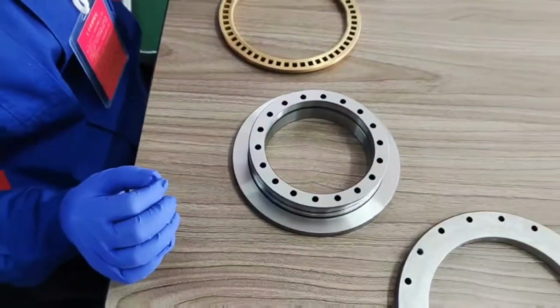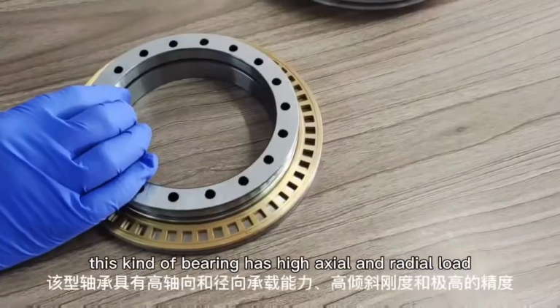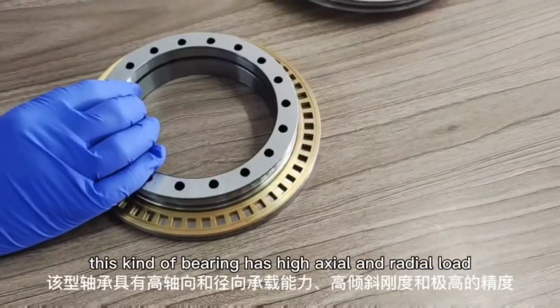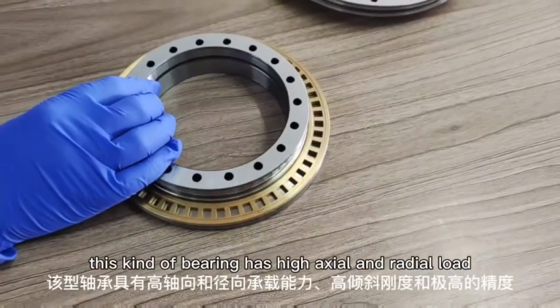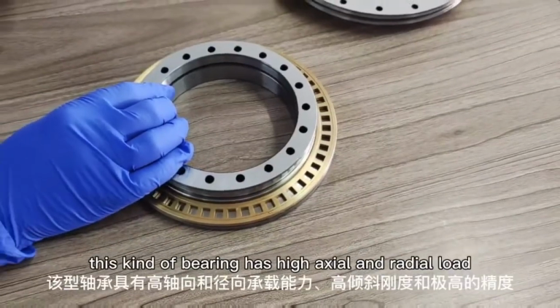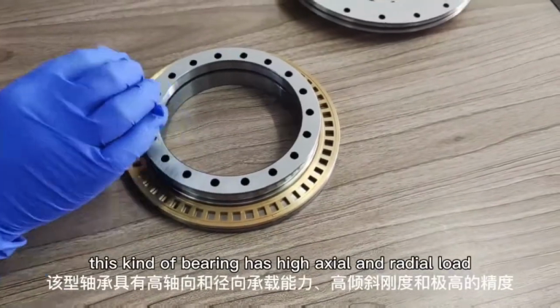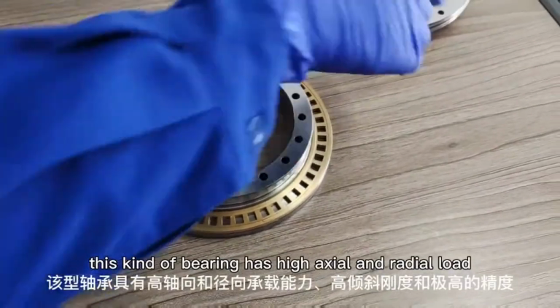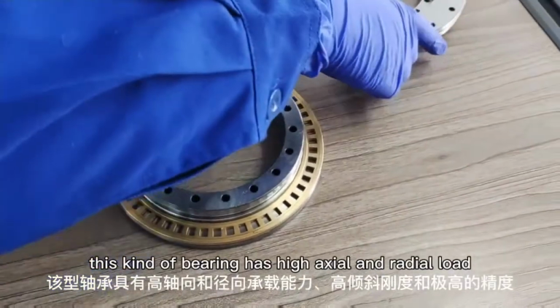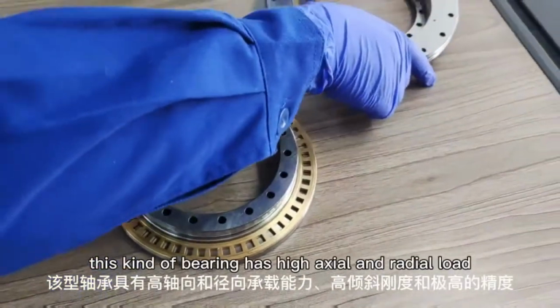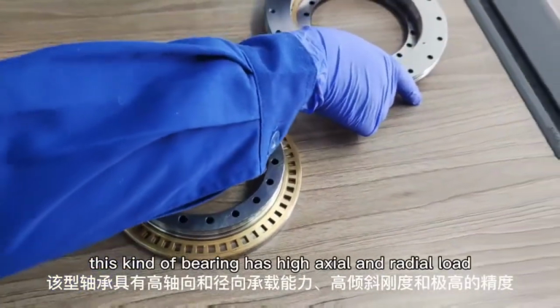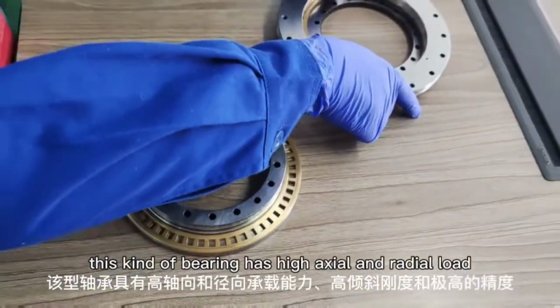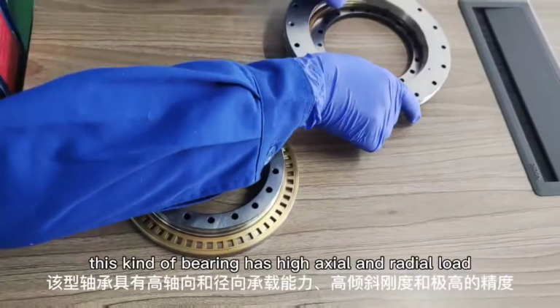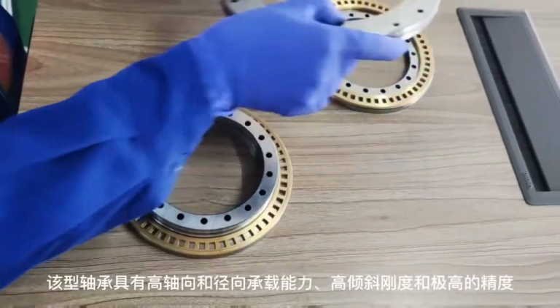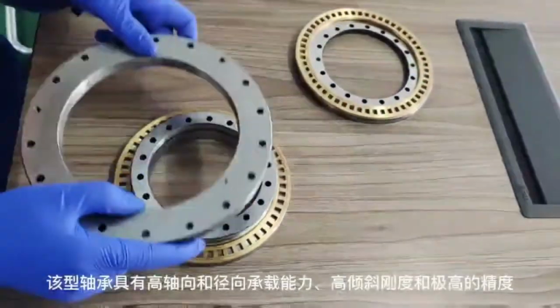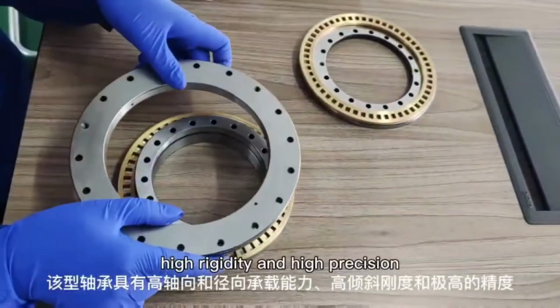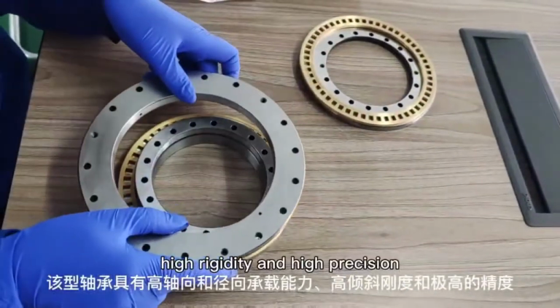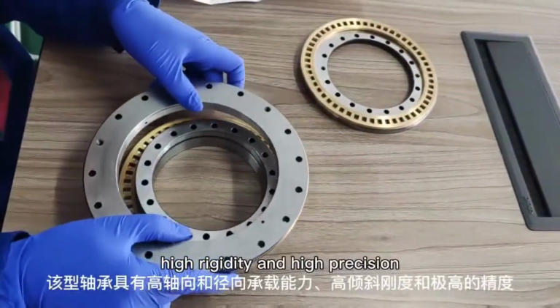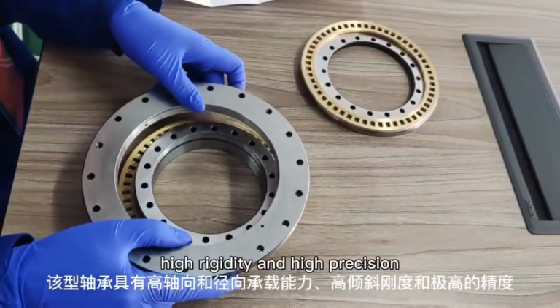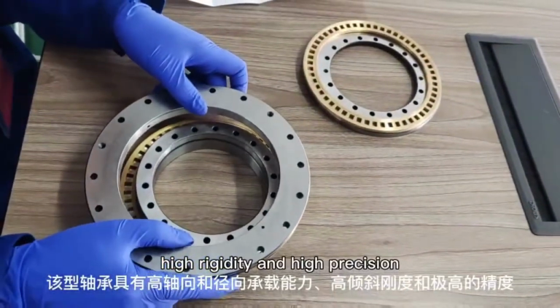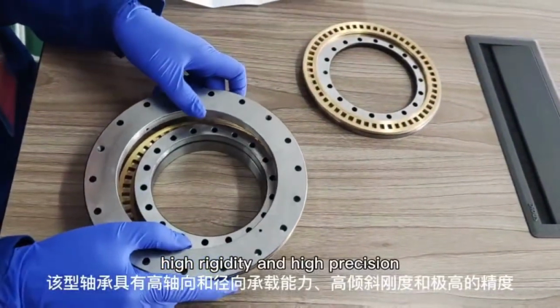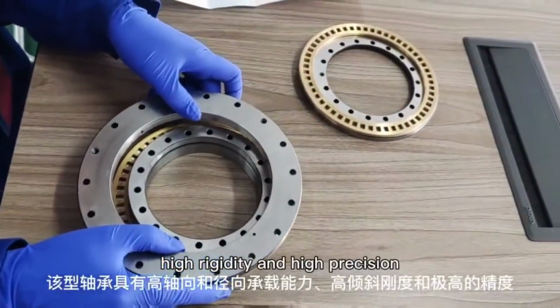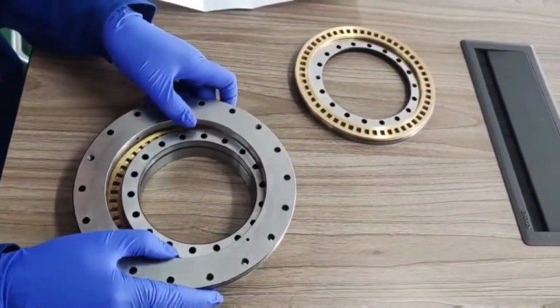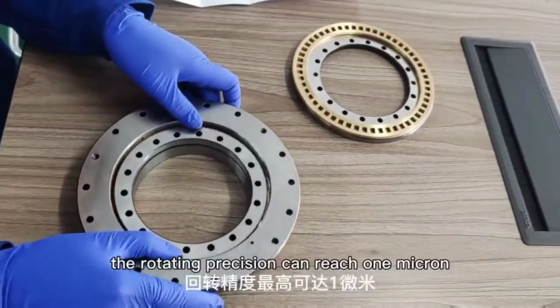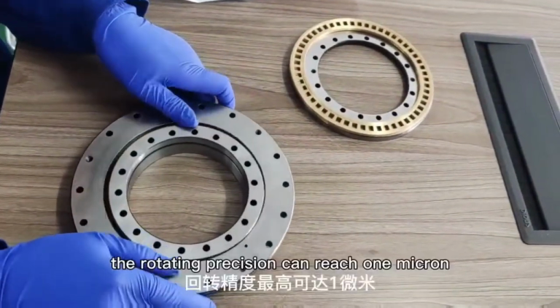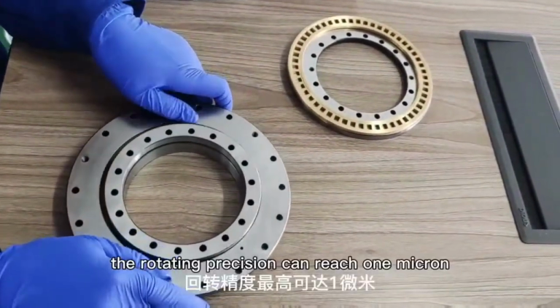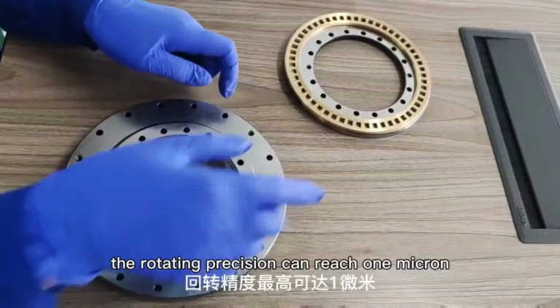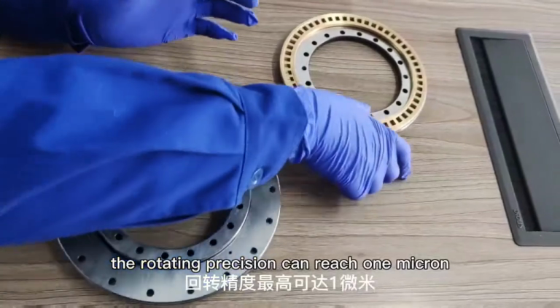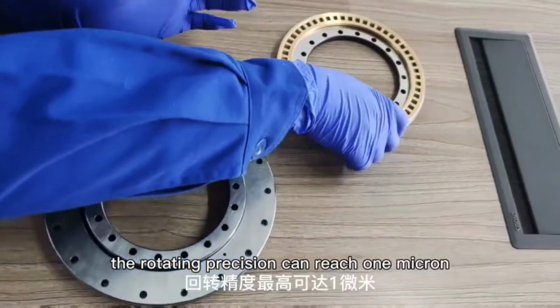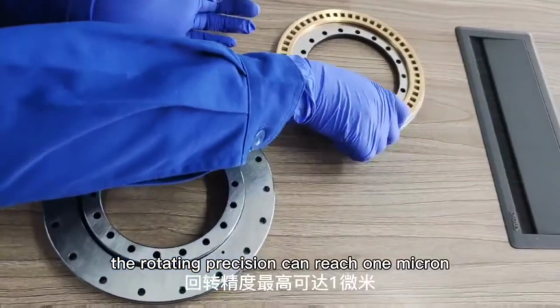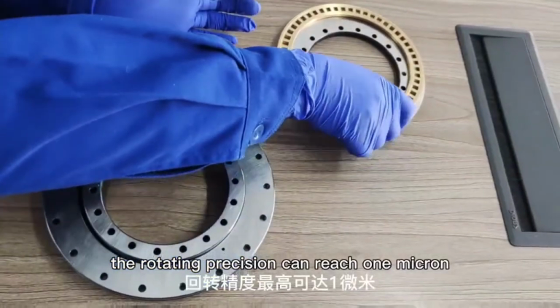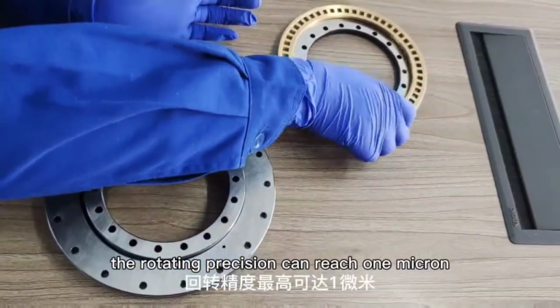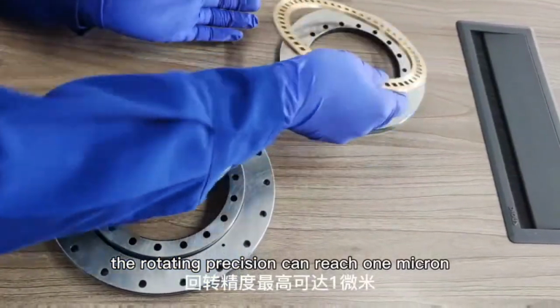This kind of bearing has high axial and radial load capacity, high rigidity, and high precision. The rotating precision can reach 1 micron.